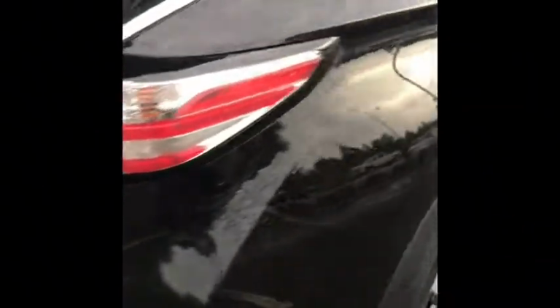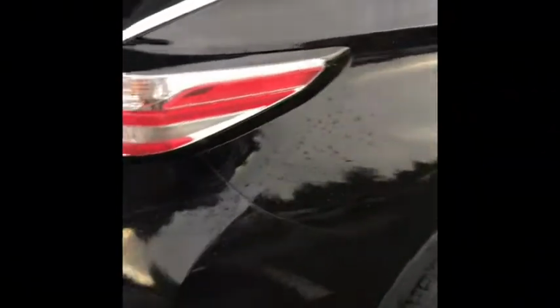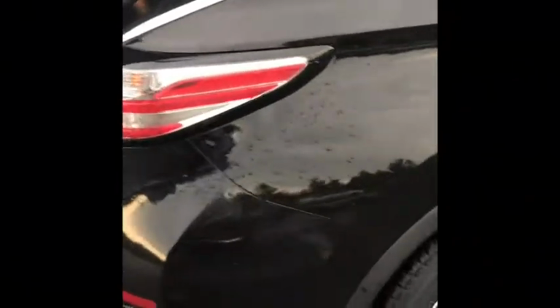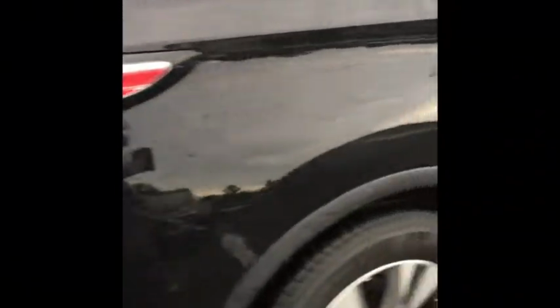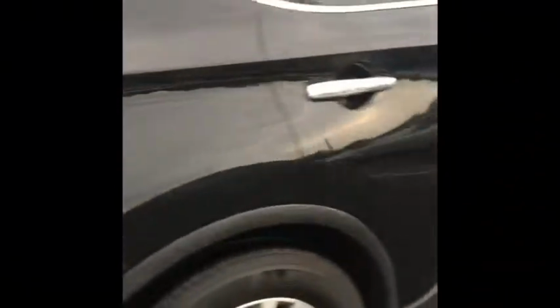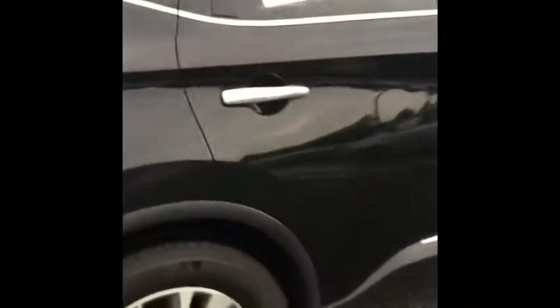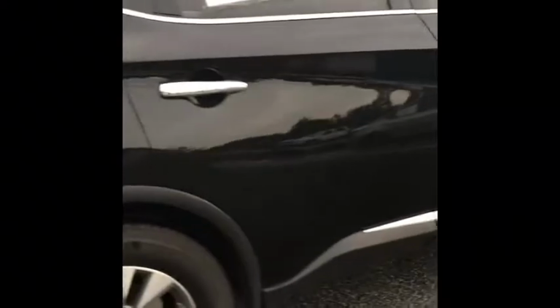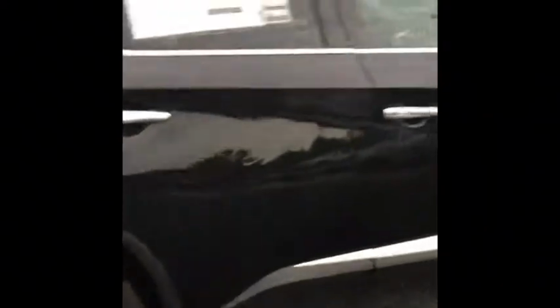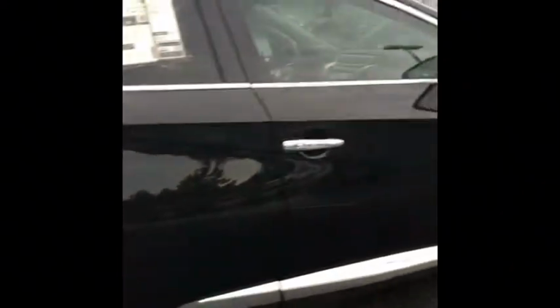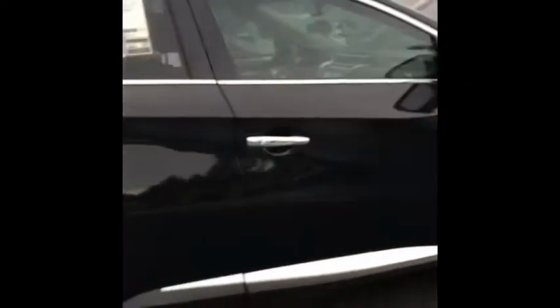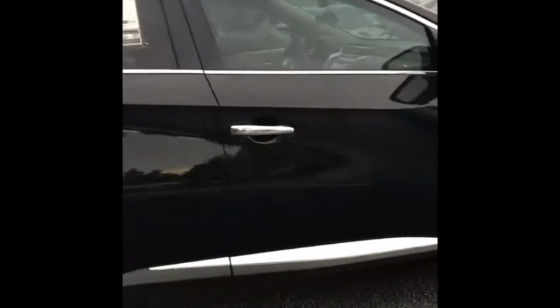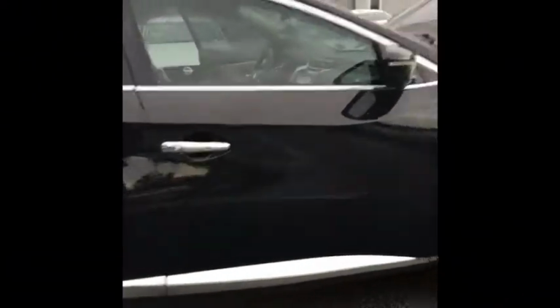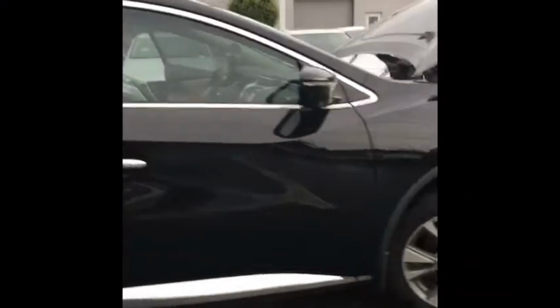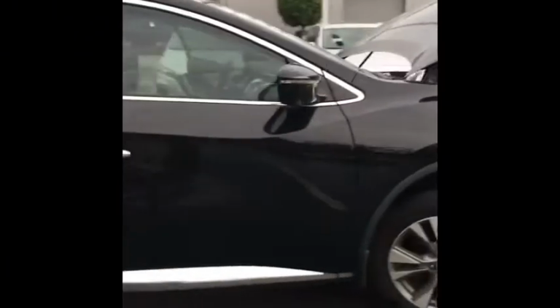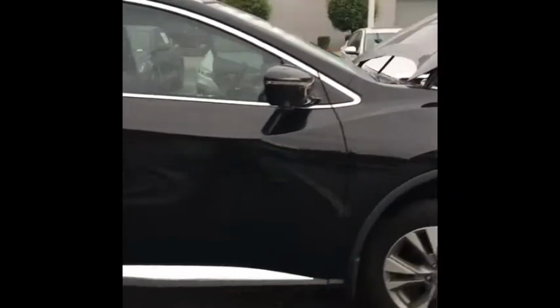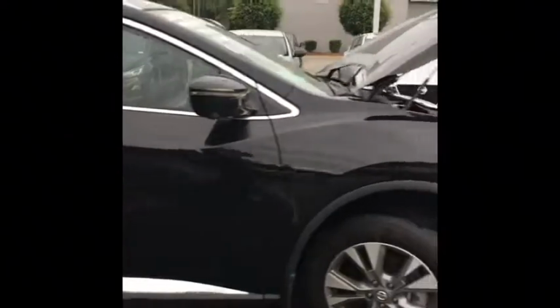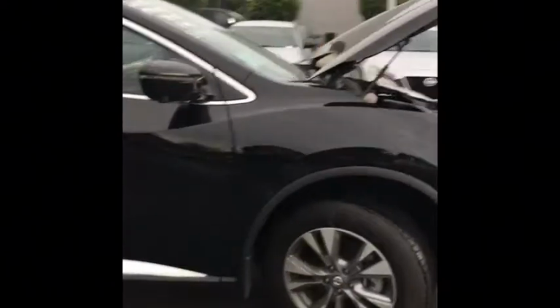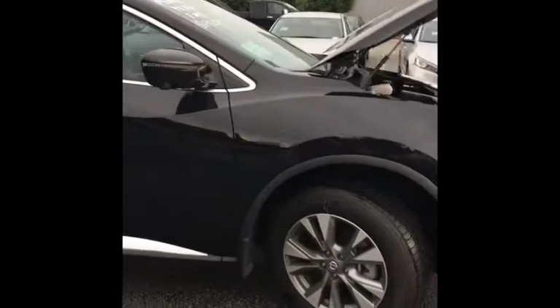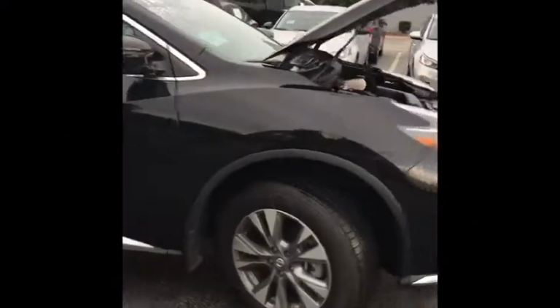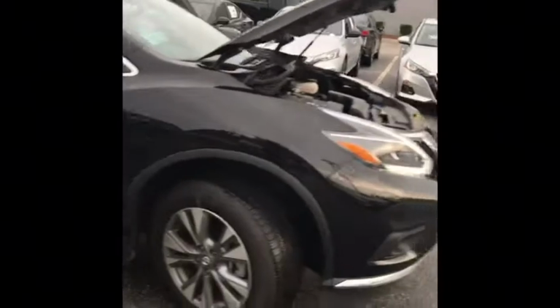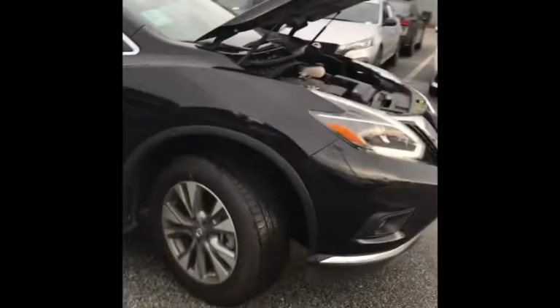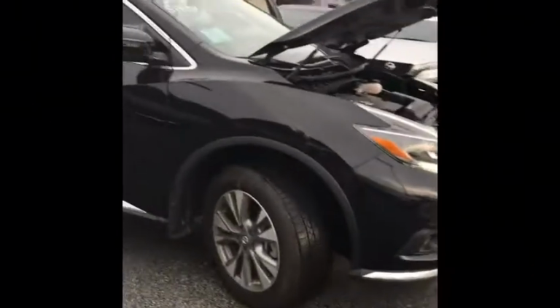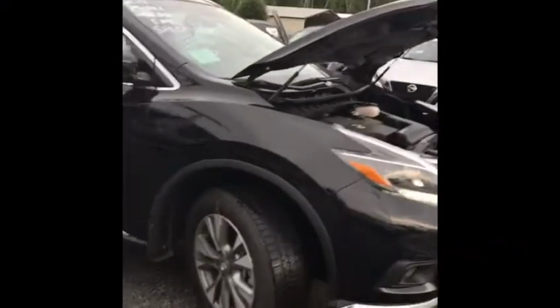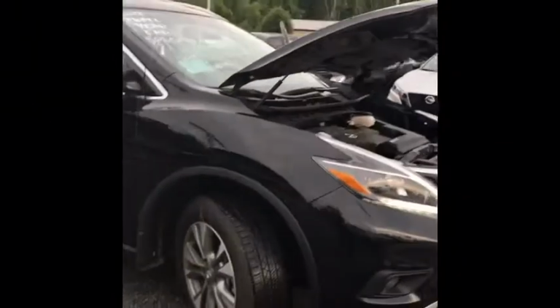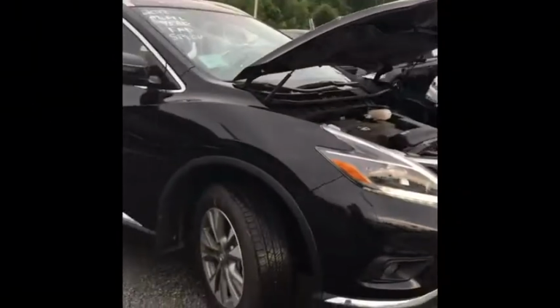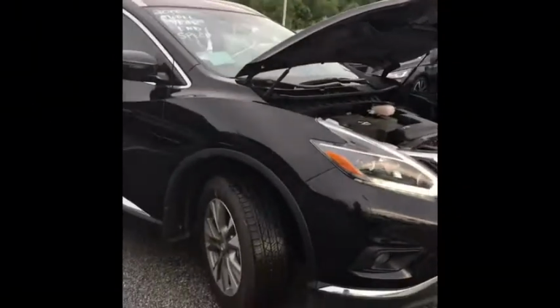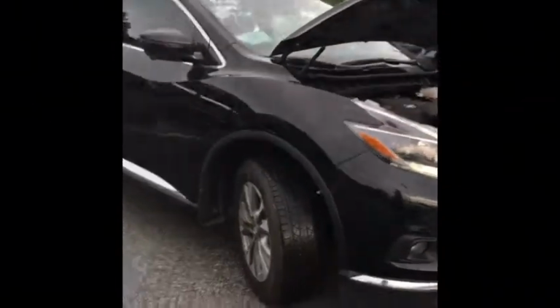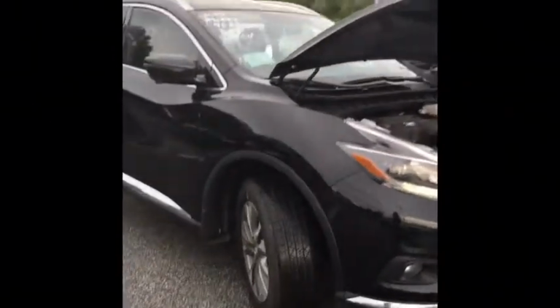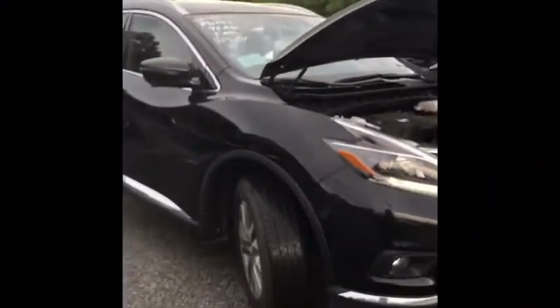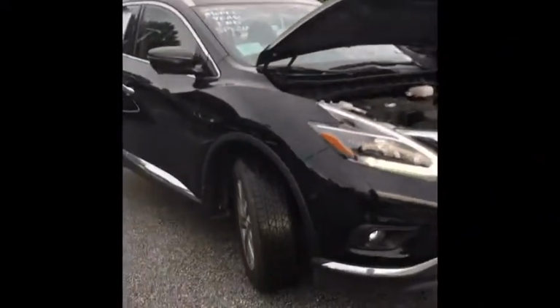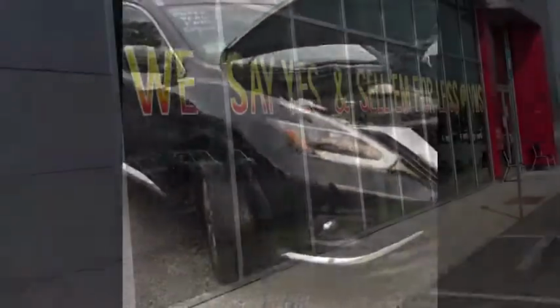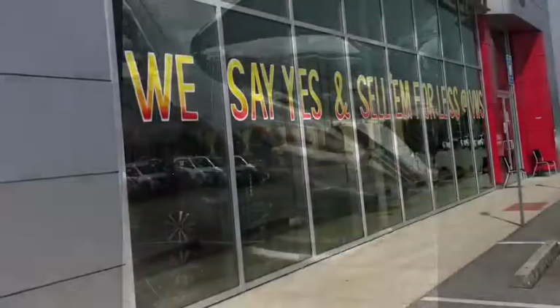Coming on around, you can see this is a beautiful black-on-black Murano. And just to reiterate — $7,000 off.